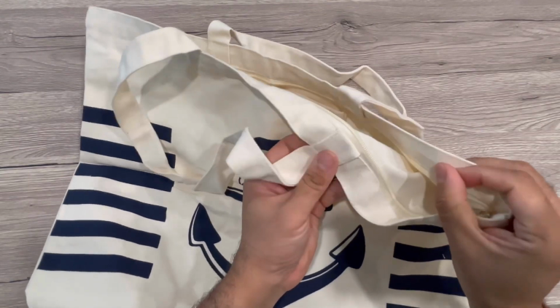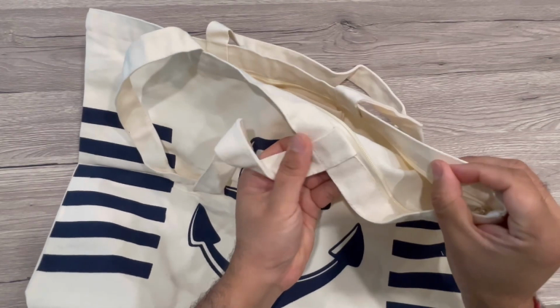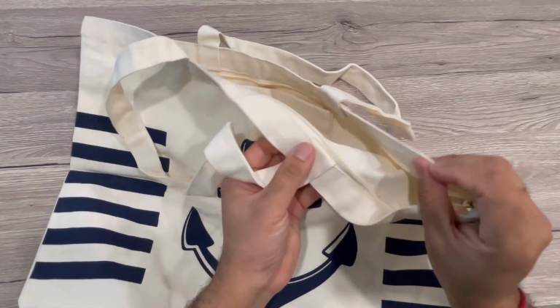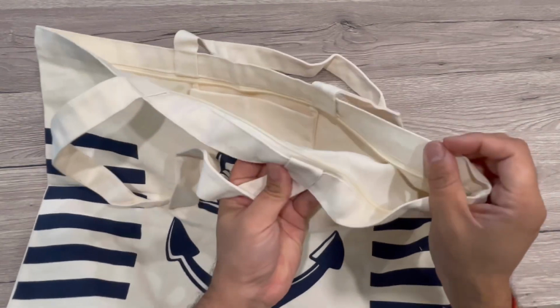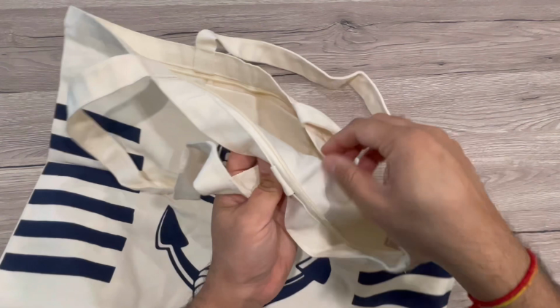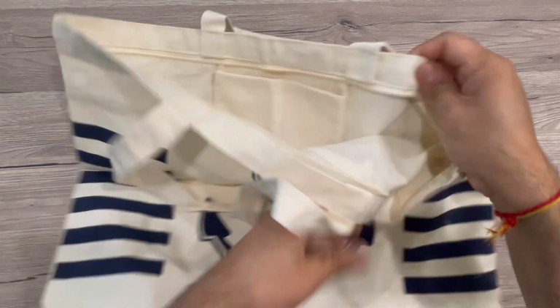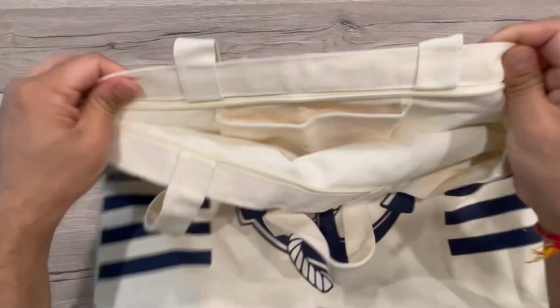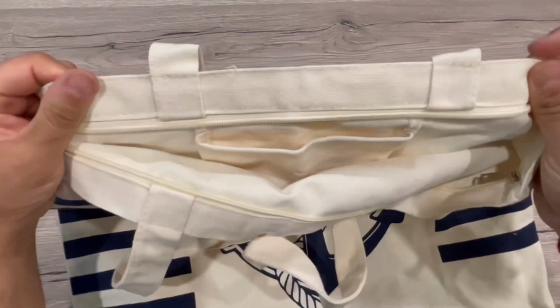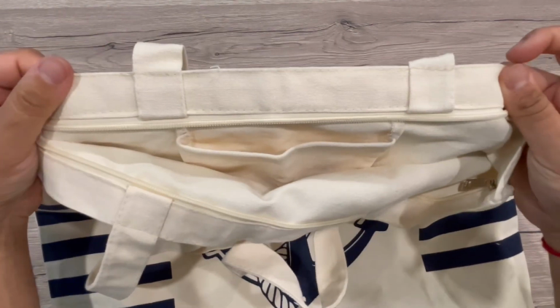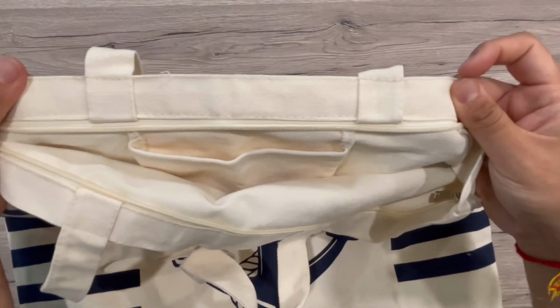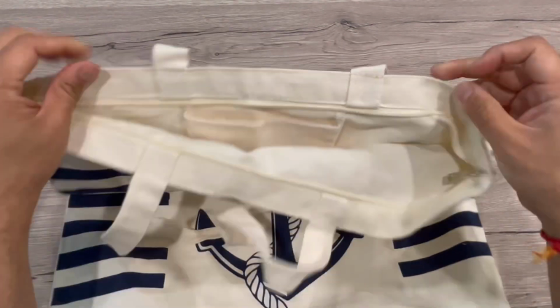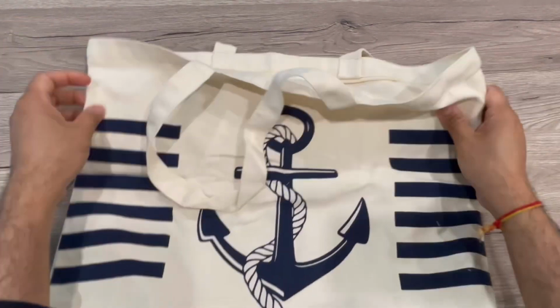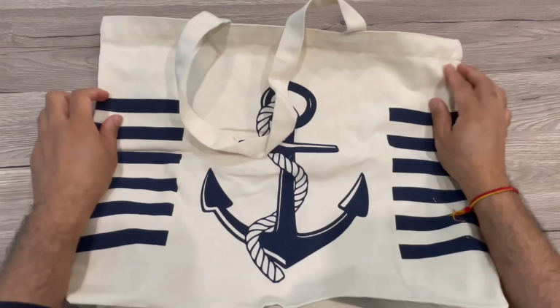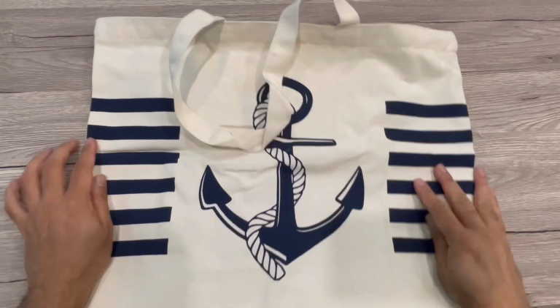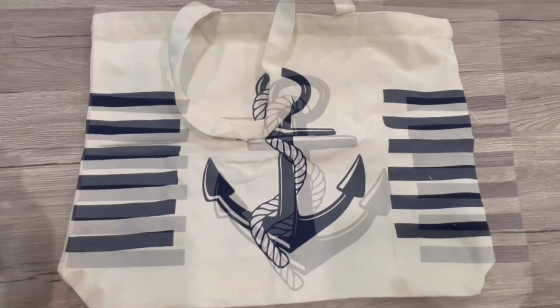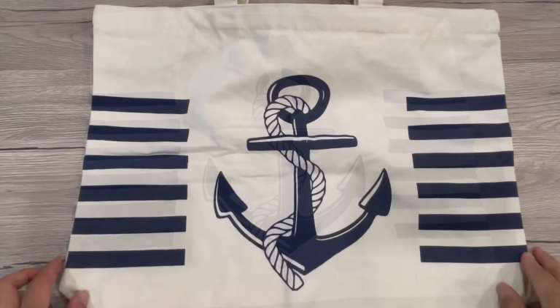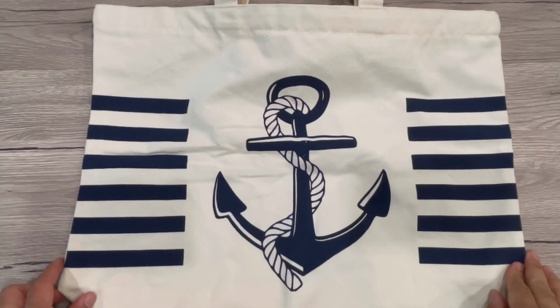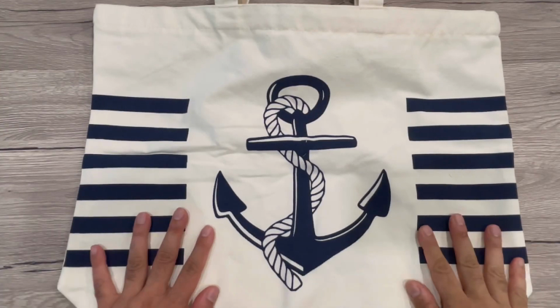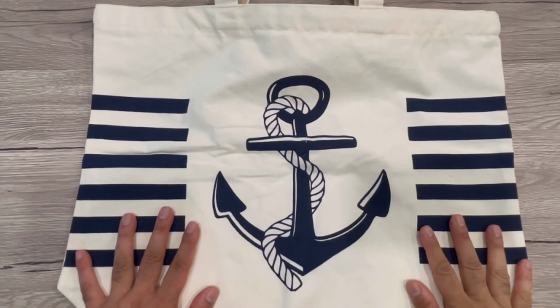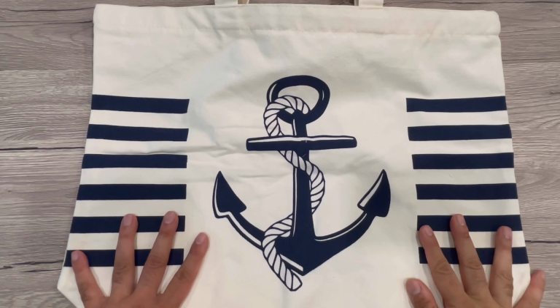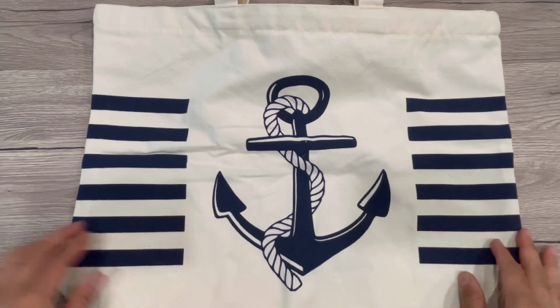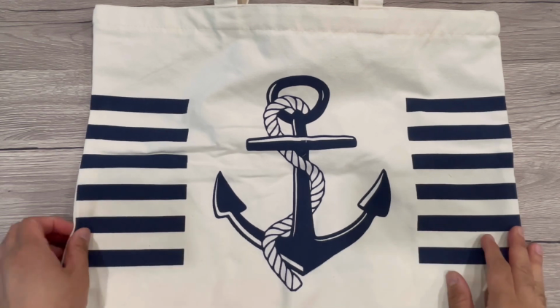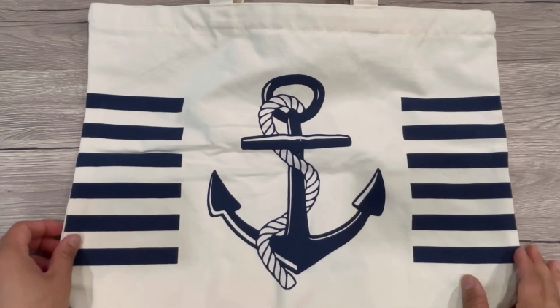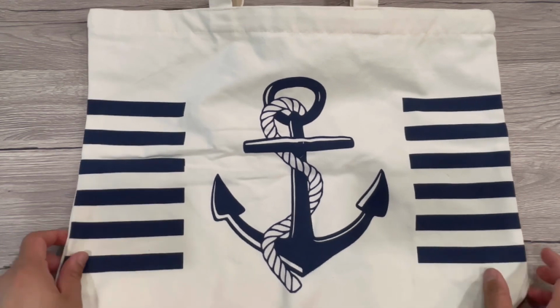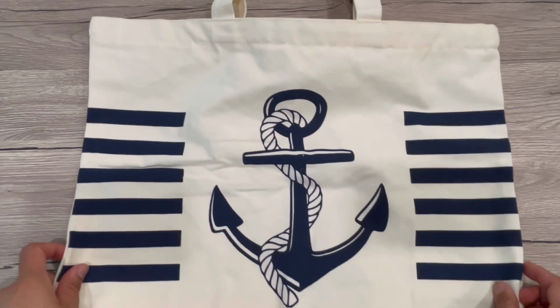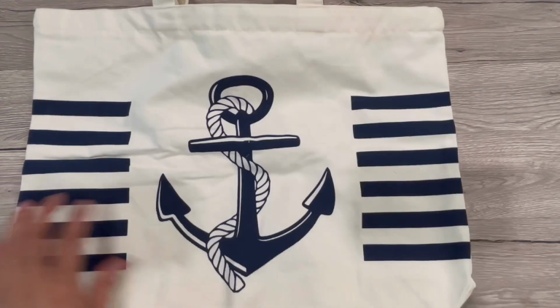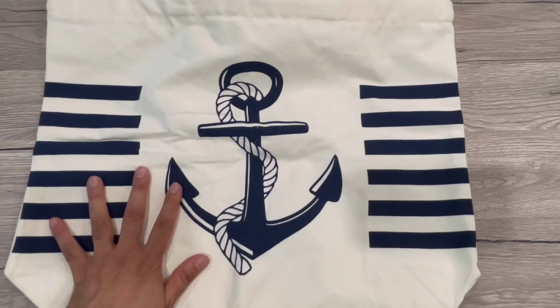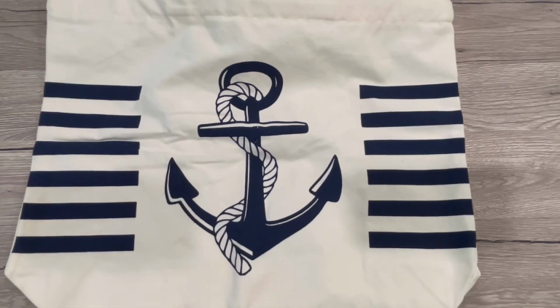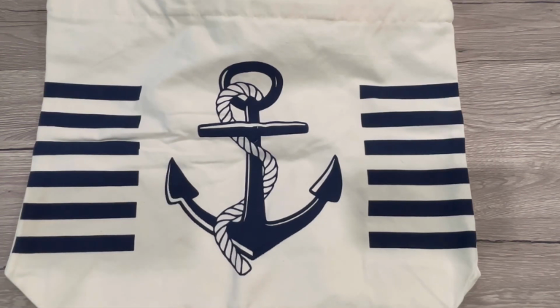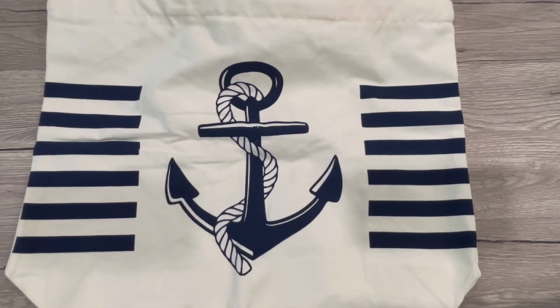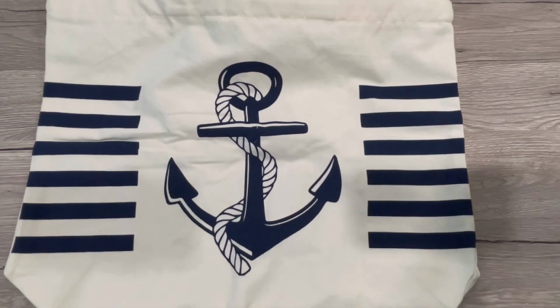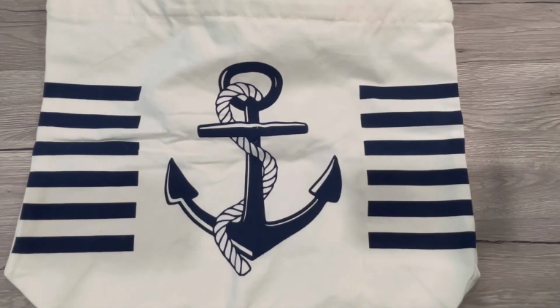The print on top of it is good, the stitching on the sides and everything is good. So here is the big bag with this really good print.